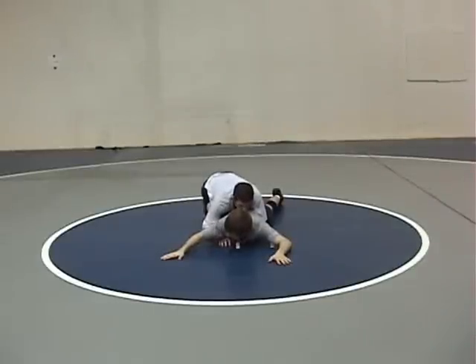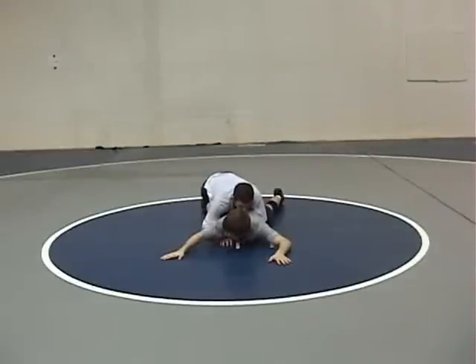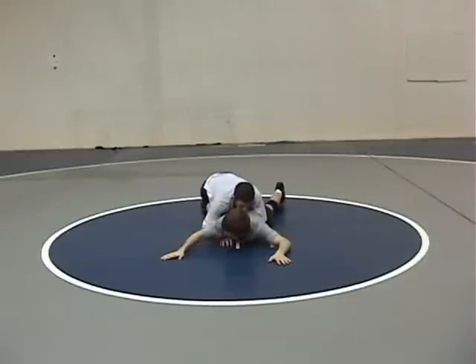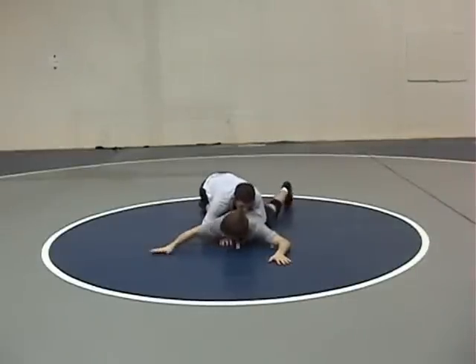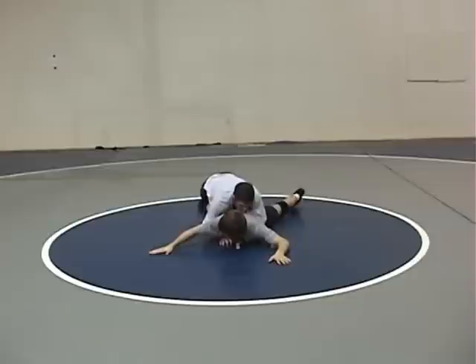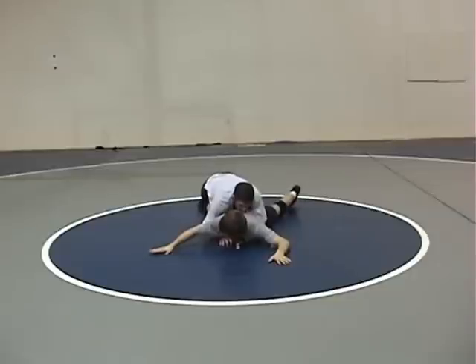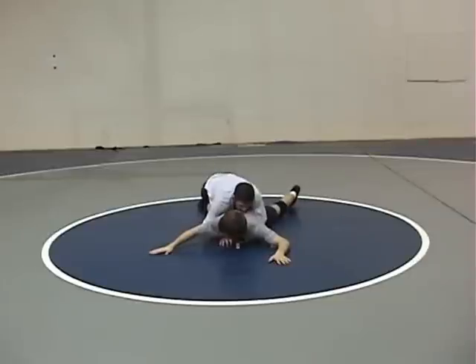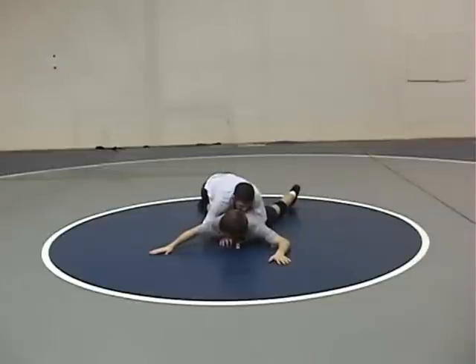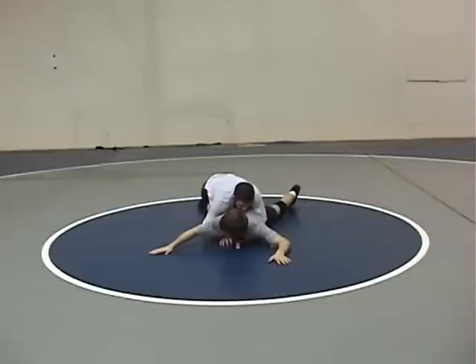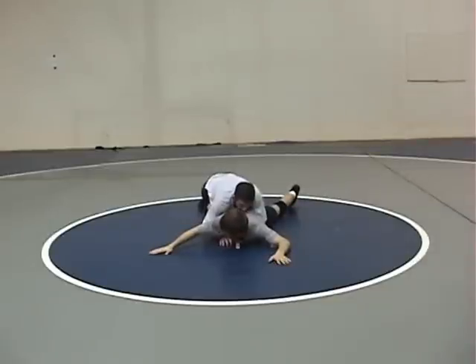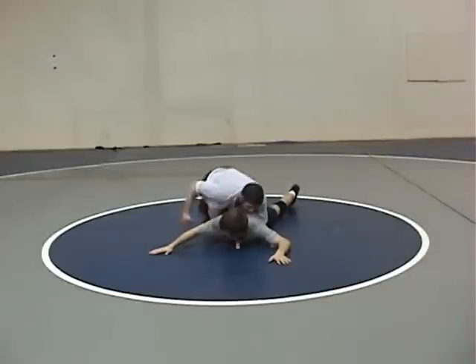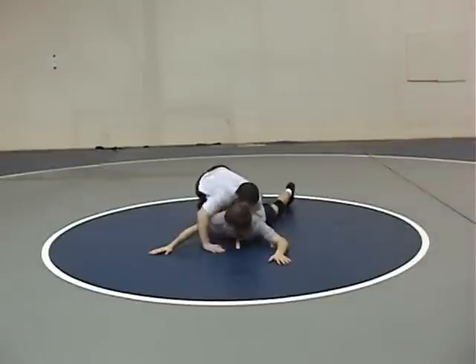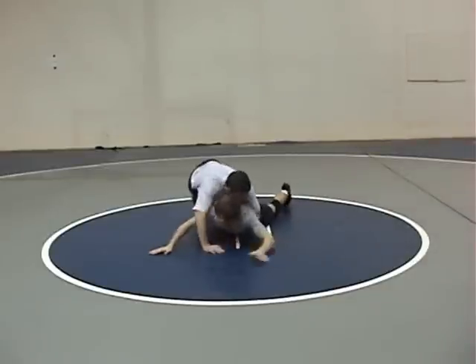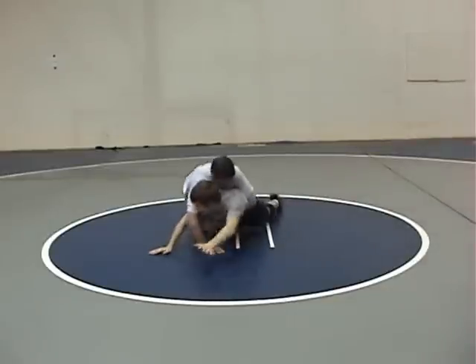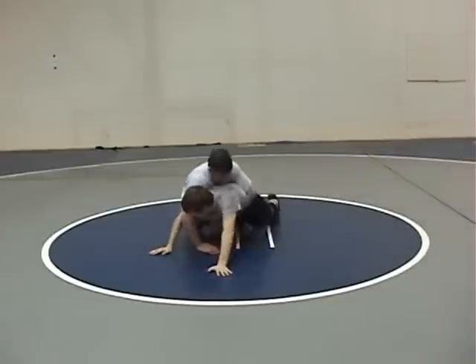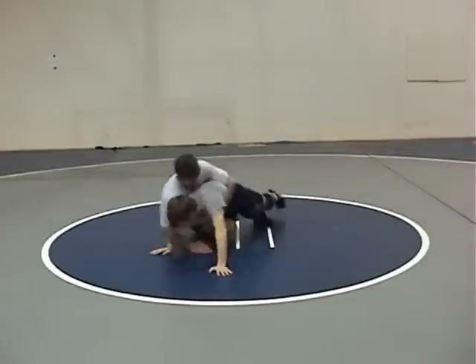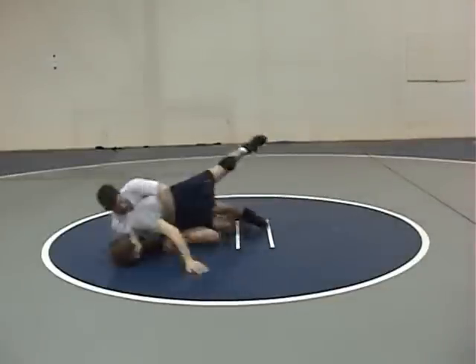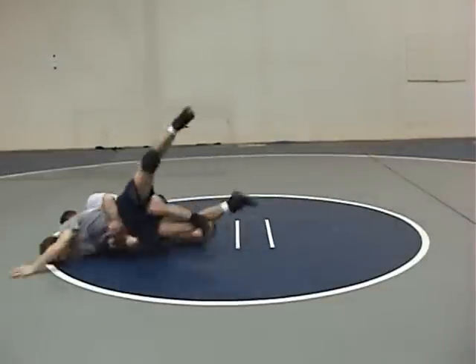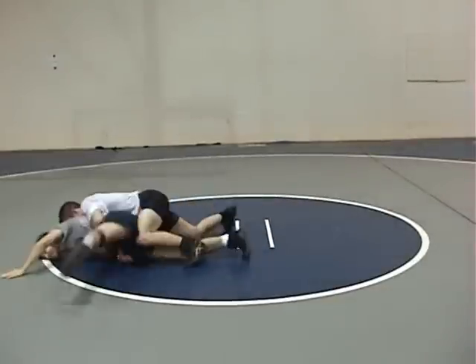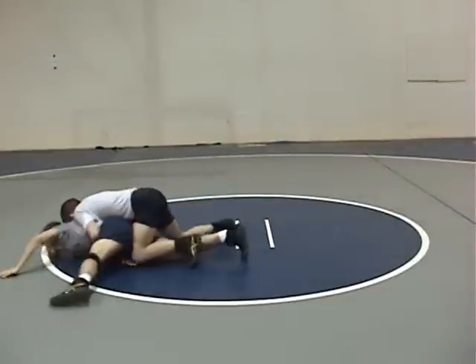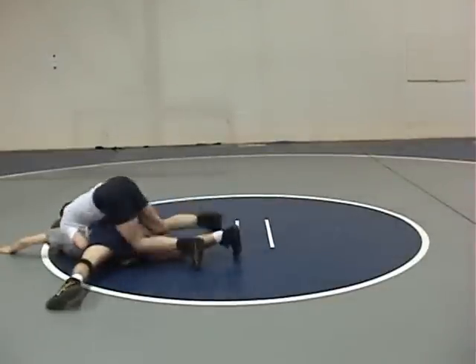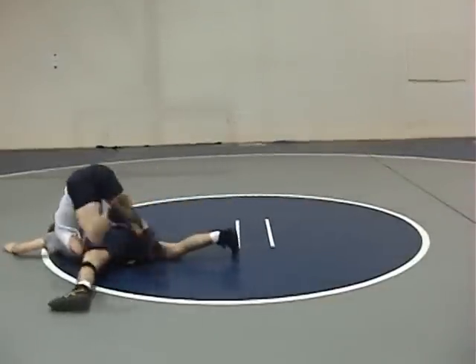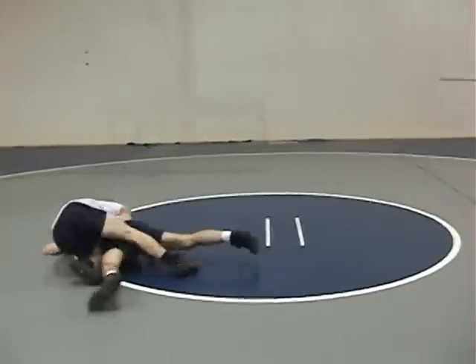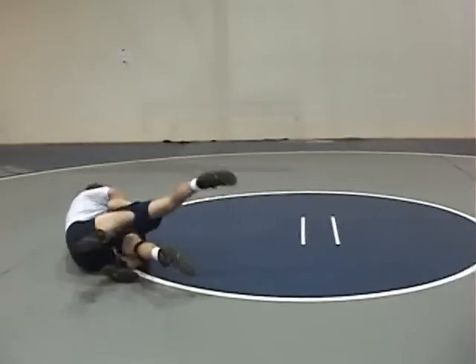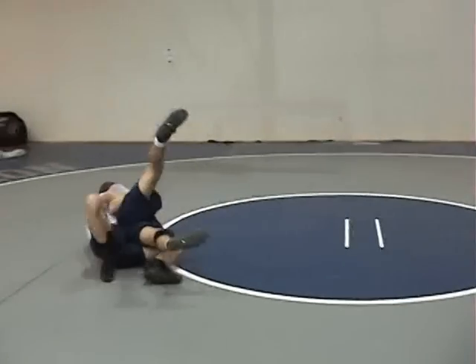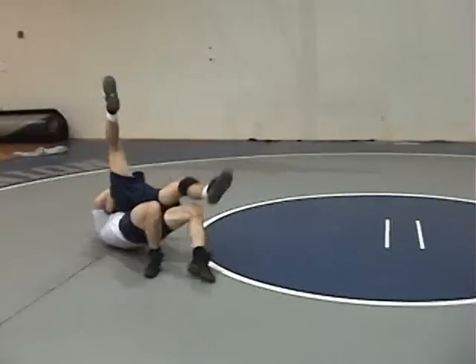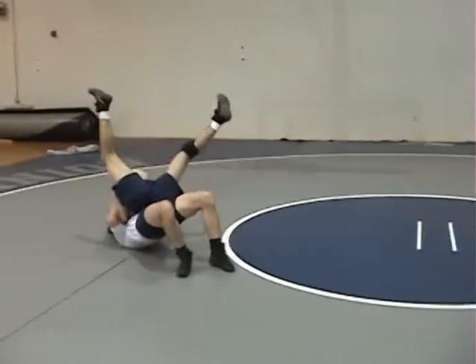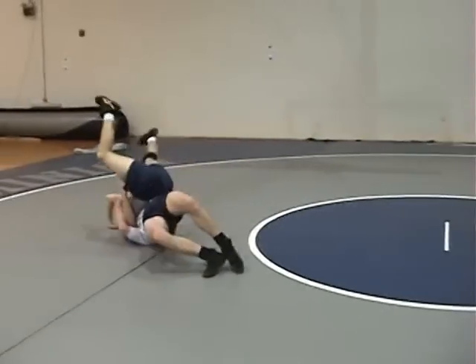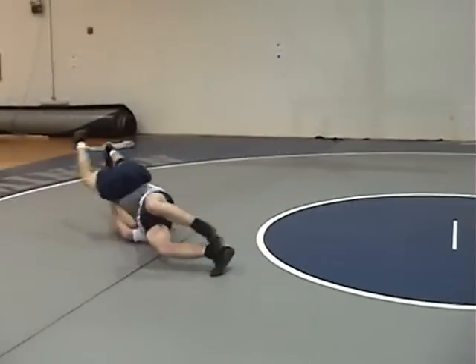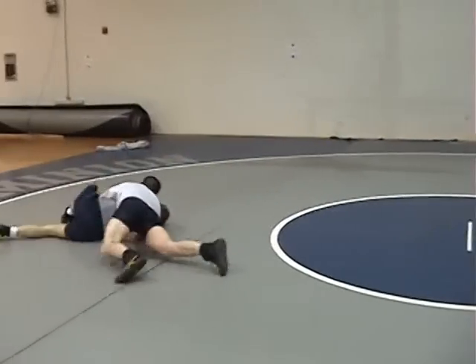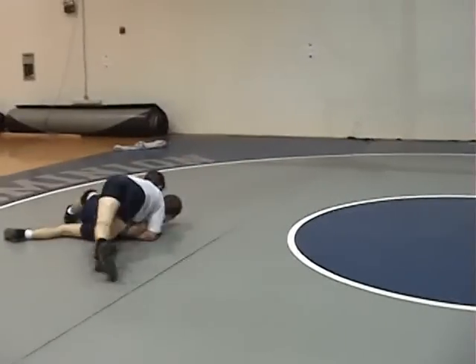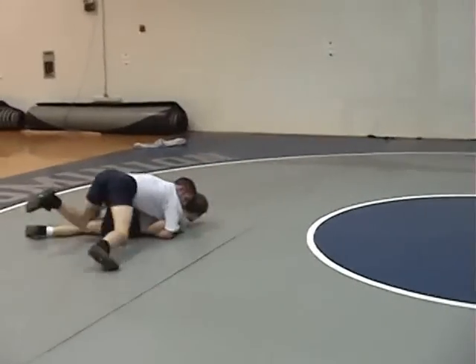Coach Prince has a tight waist. He runs the man over his arm, secures the trapped arm gut, jumps to the other side, and guts all the way through.